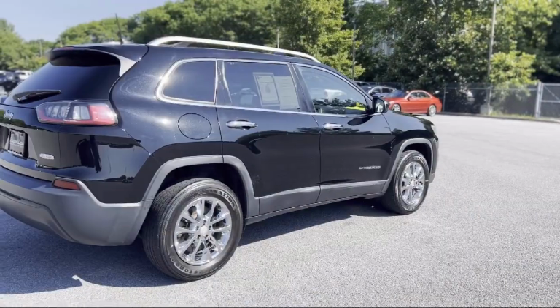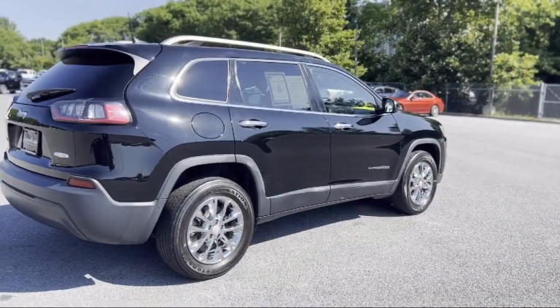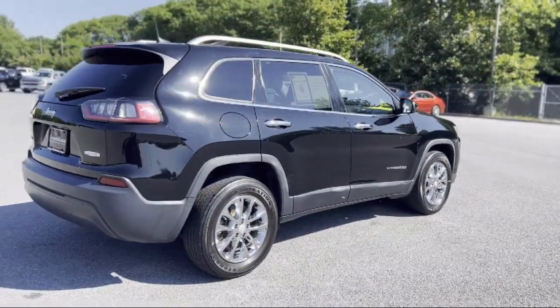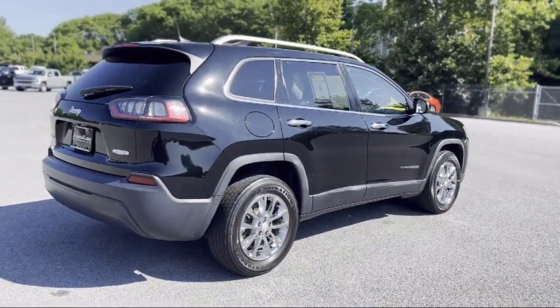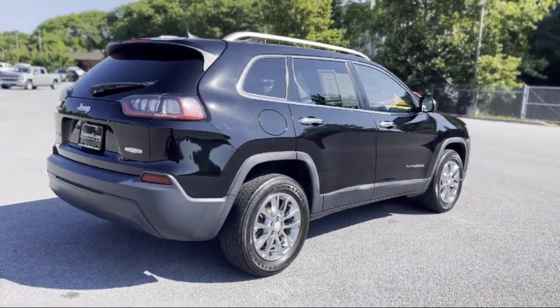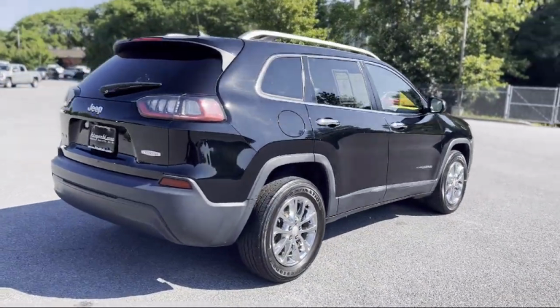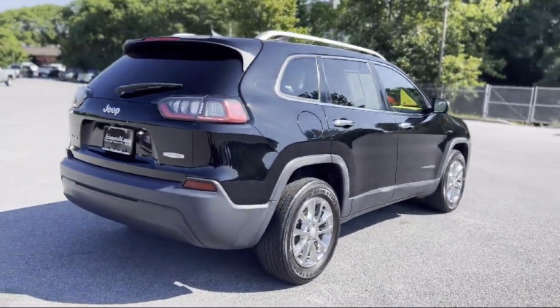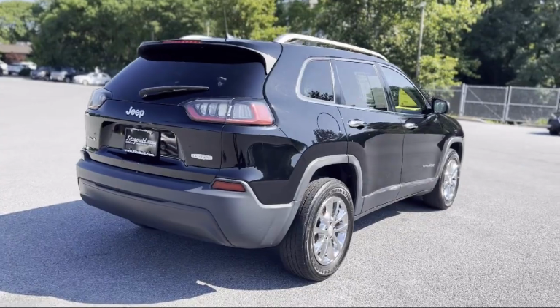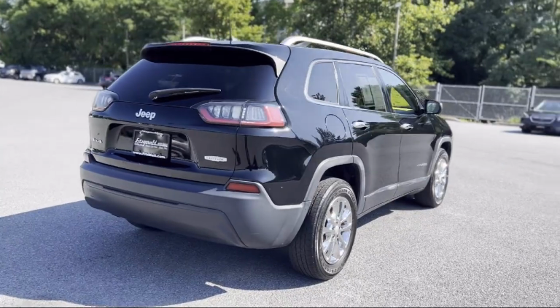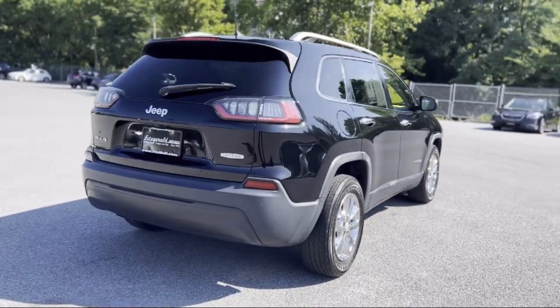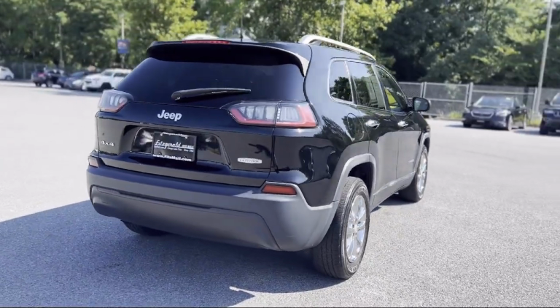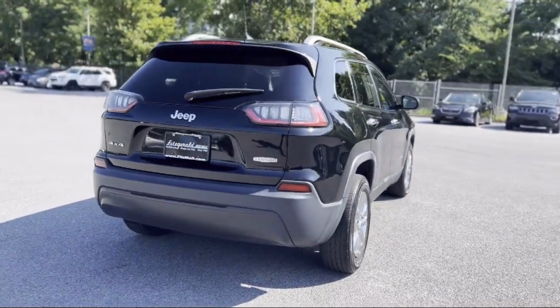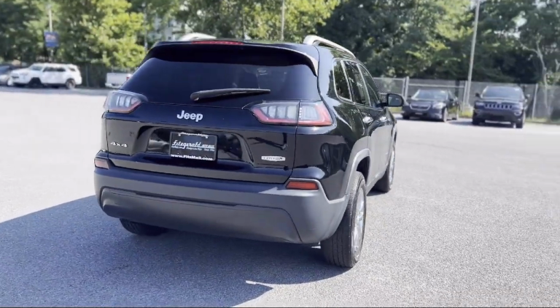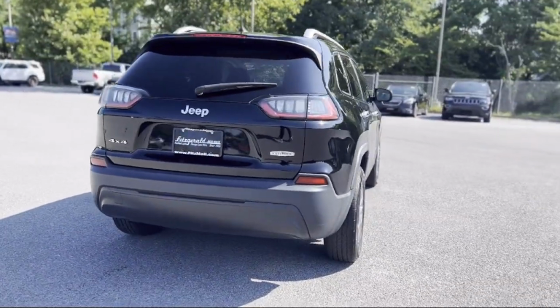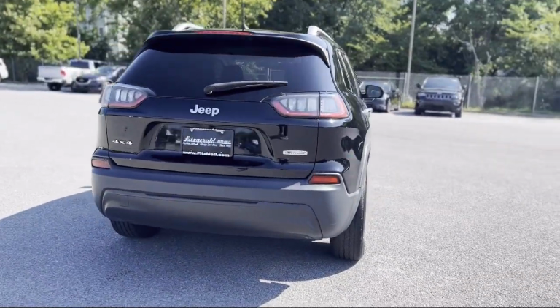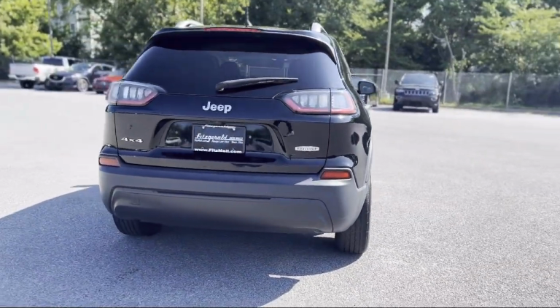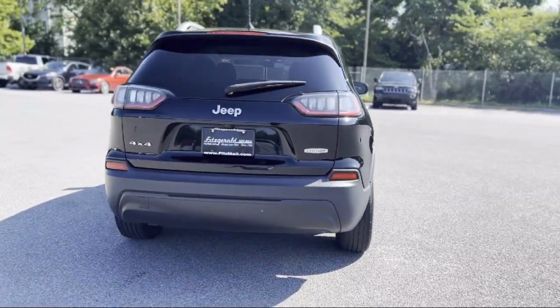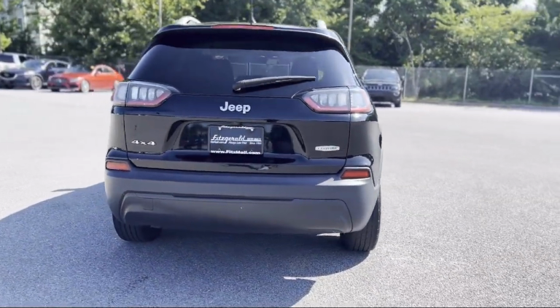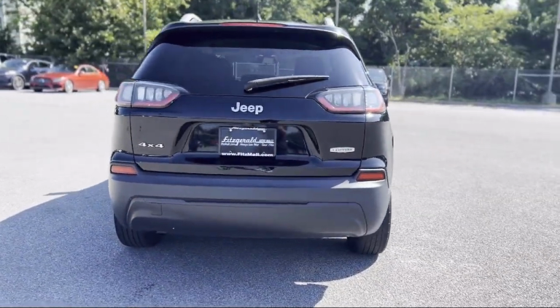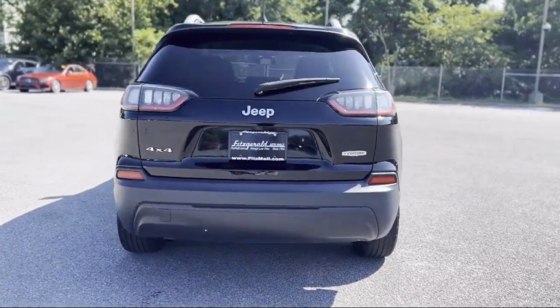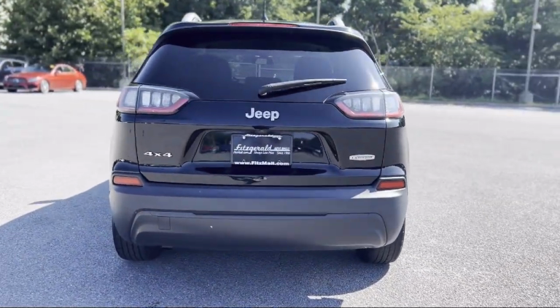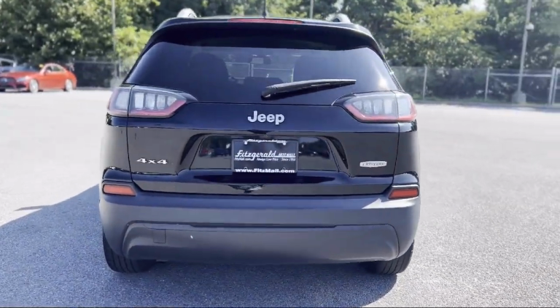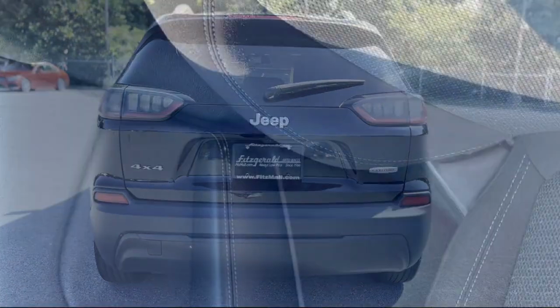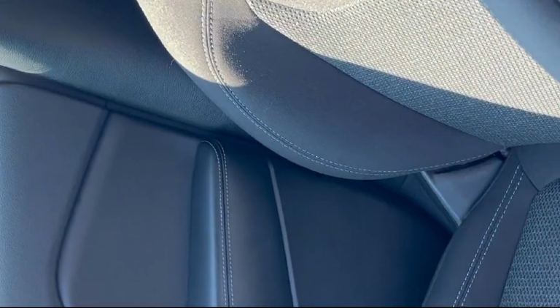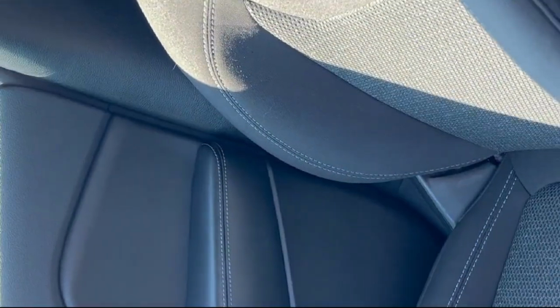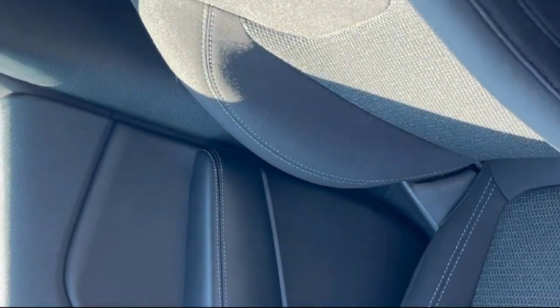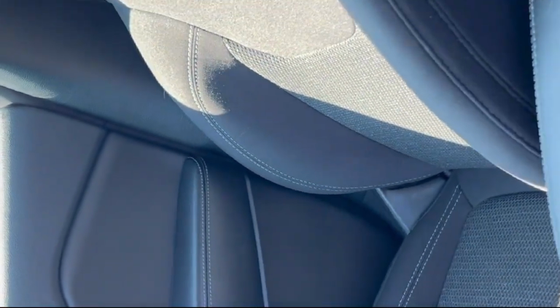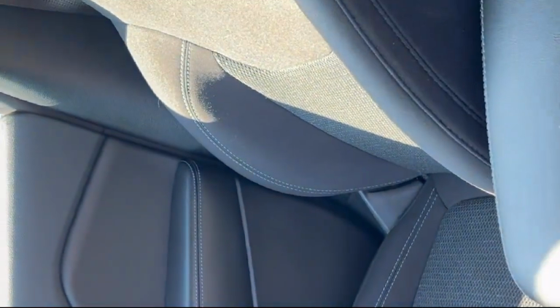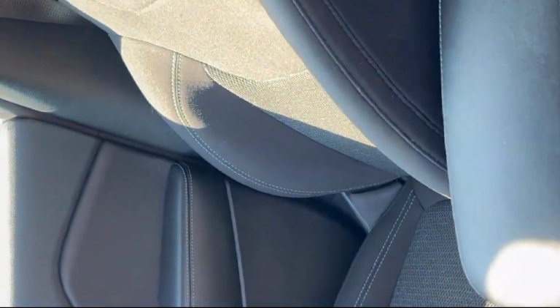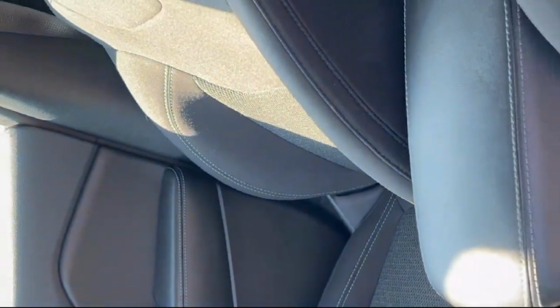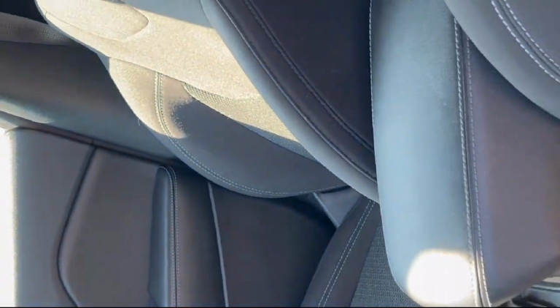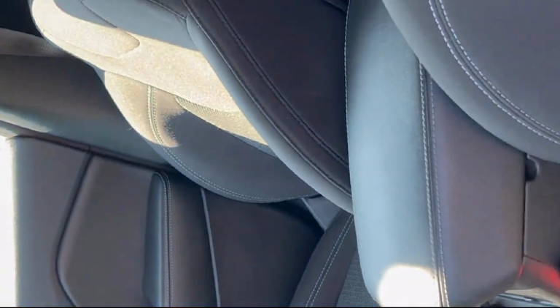Front side curtain airbags, ventilated disc front brakes, voice operated audio system, in-dash rear view monitor, and has less than 50,000 miles on the odometer.